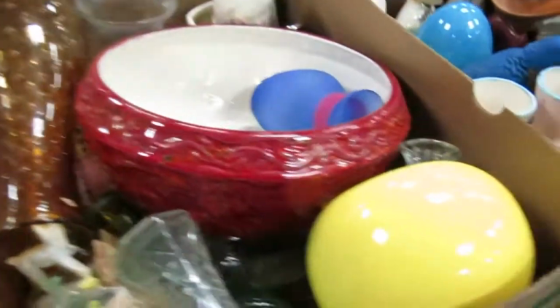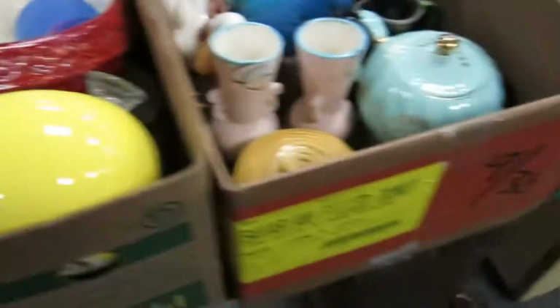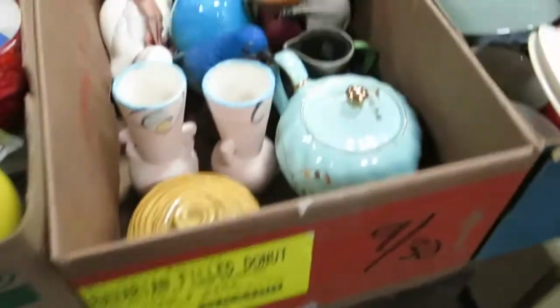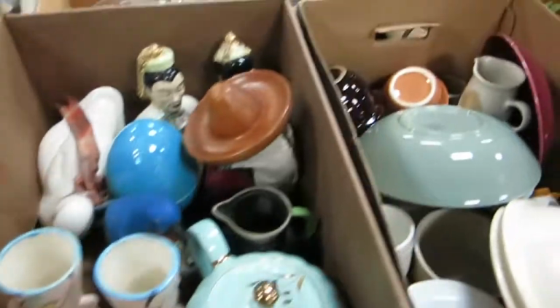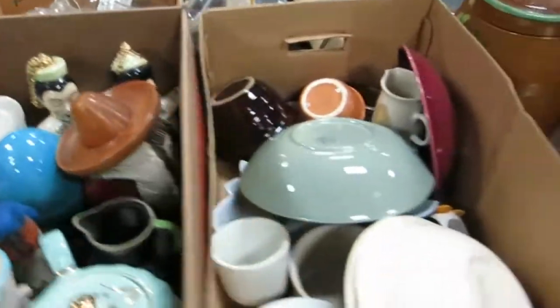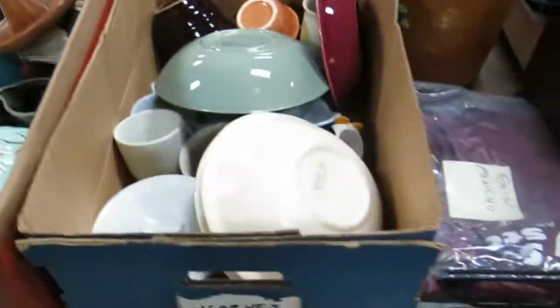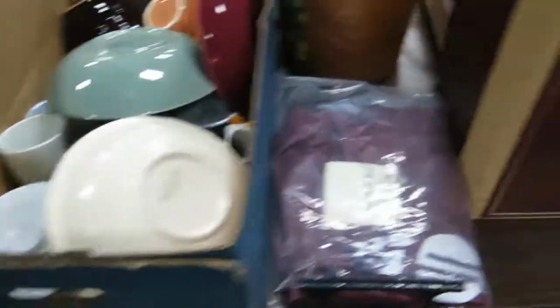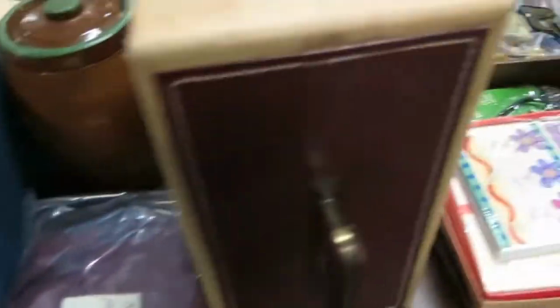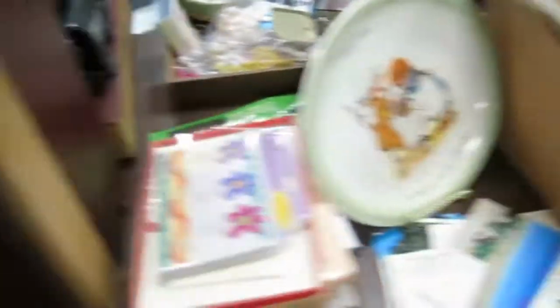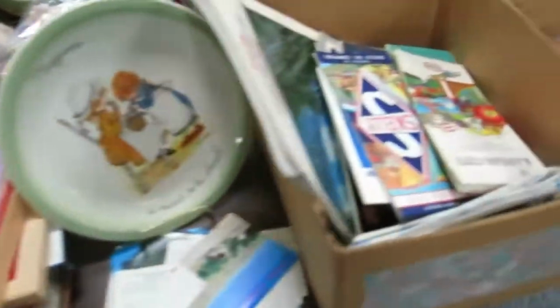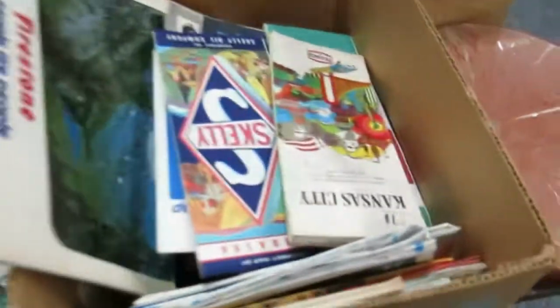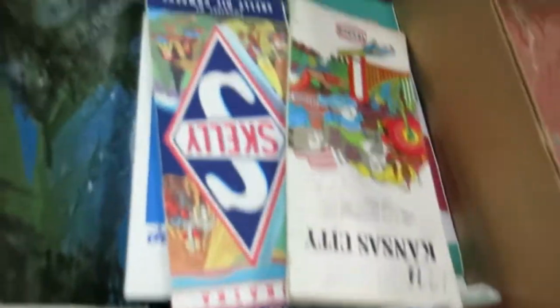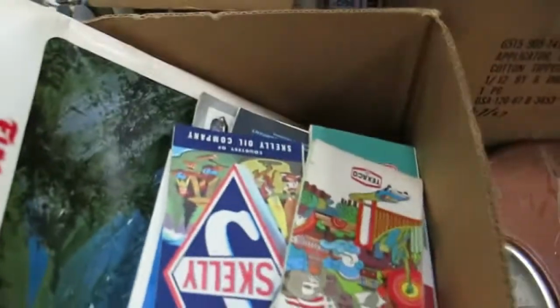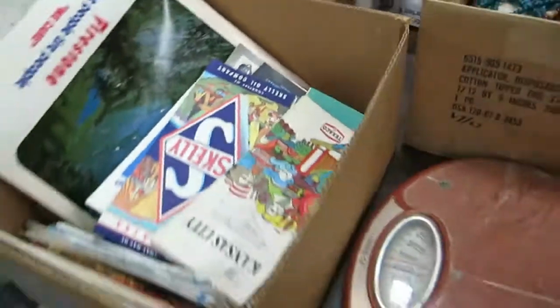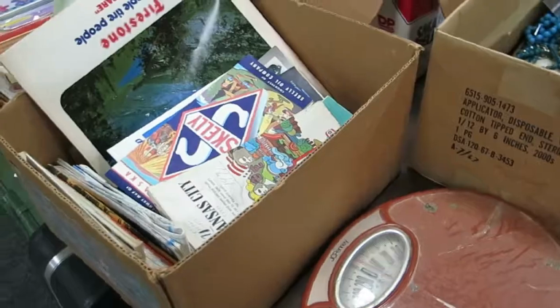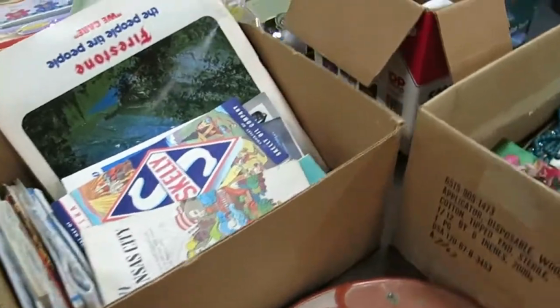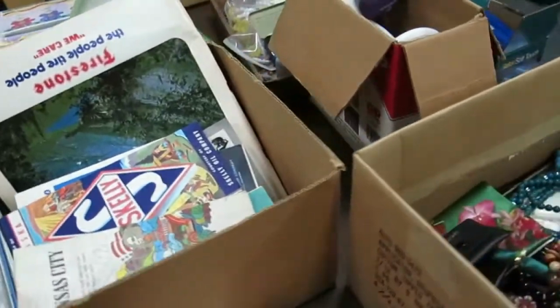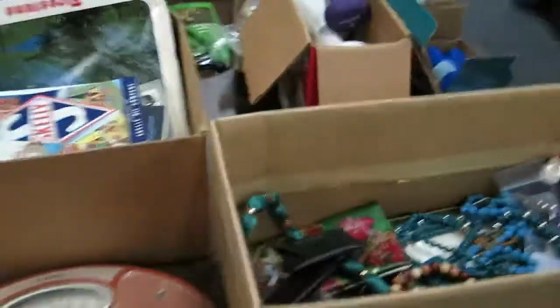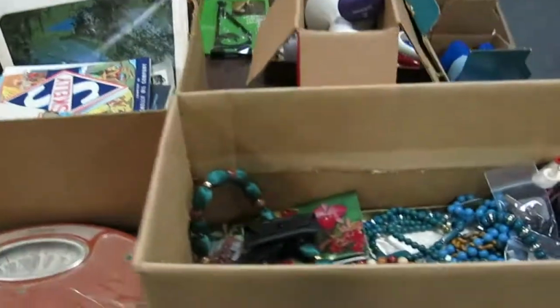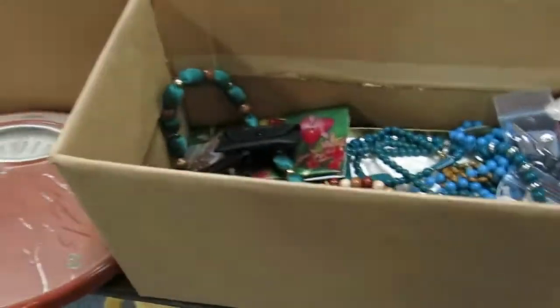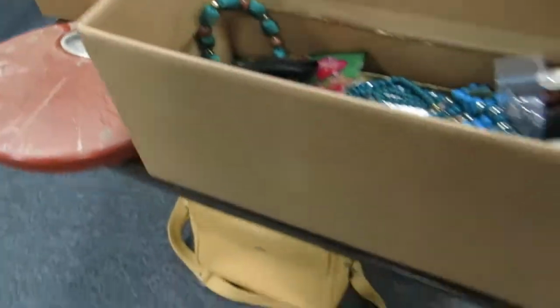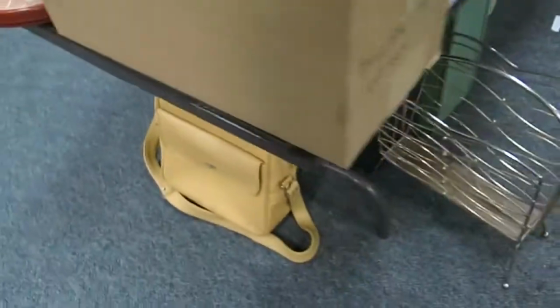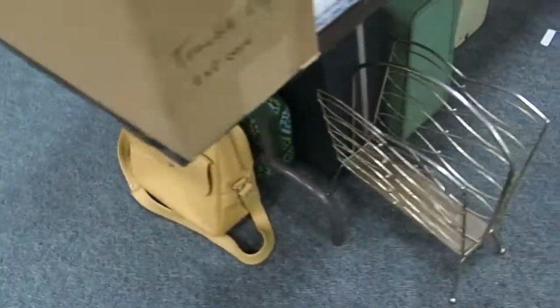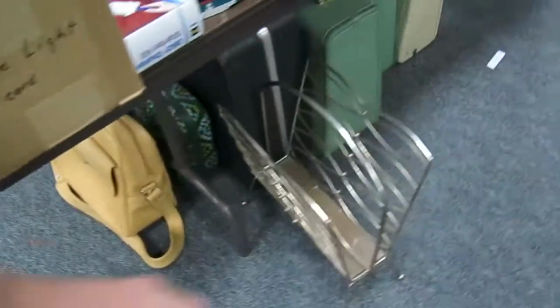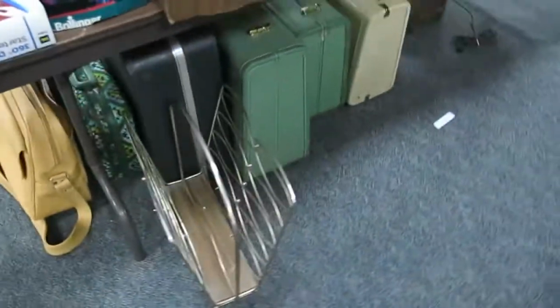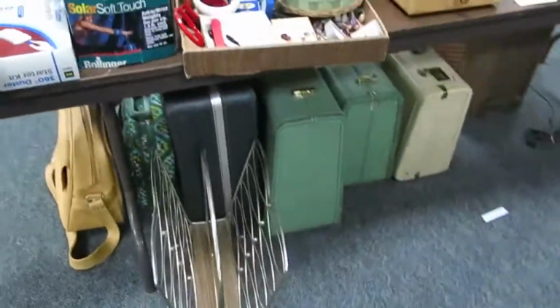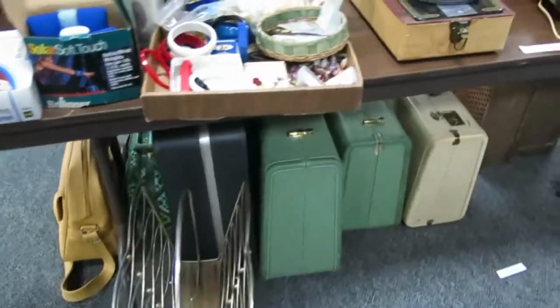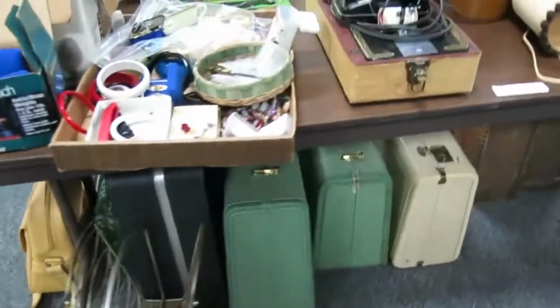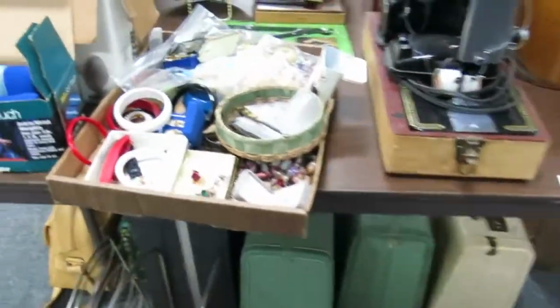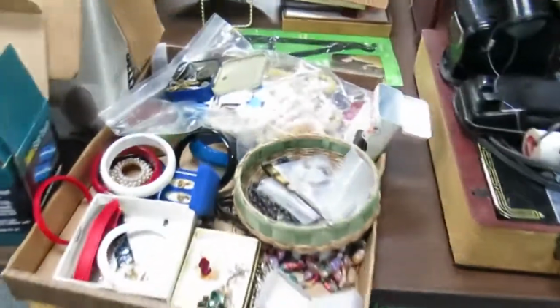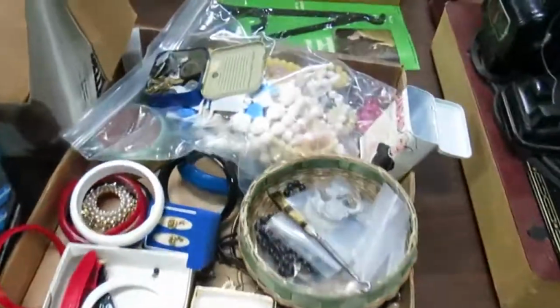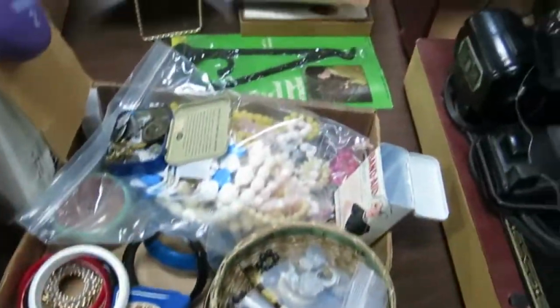Some more glassware, pots, pans, vases — all that kind of stuff. Some old maps — we've got Skelly, Golf, Texaco, Firestone. Remember, there's stuff under these tables too. A lot of really good luggage — vintage luggage — that sells really well still.